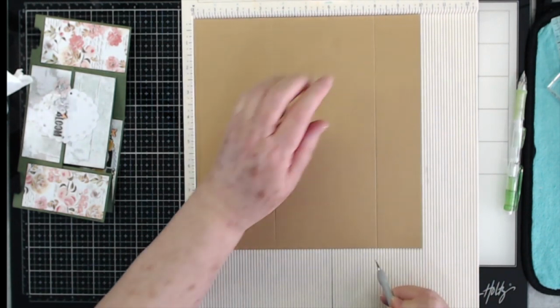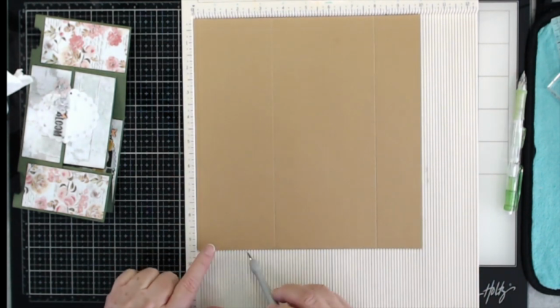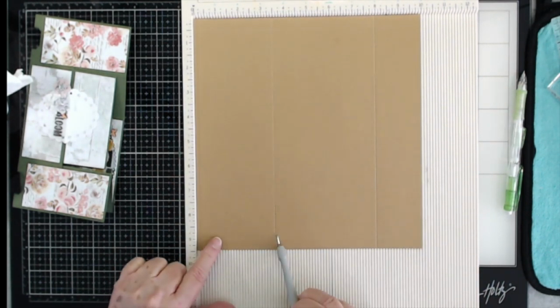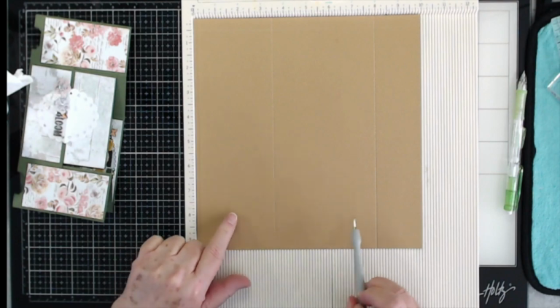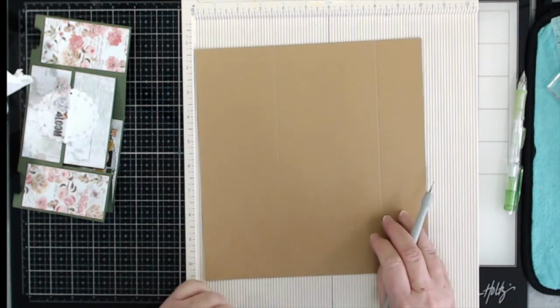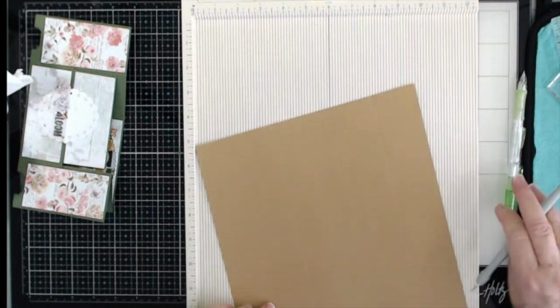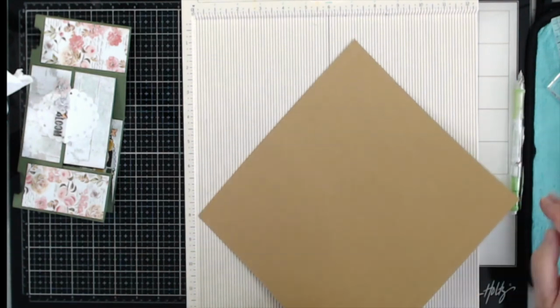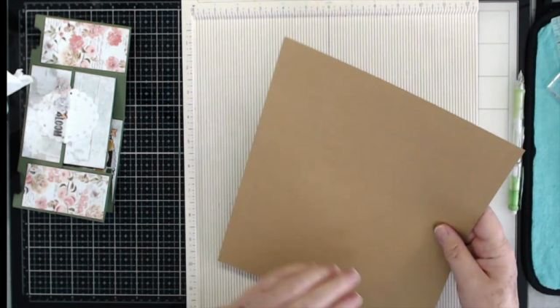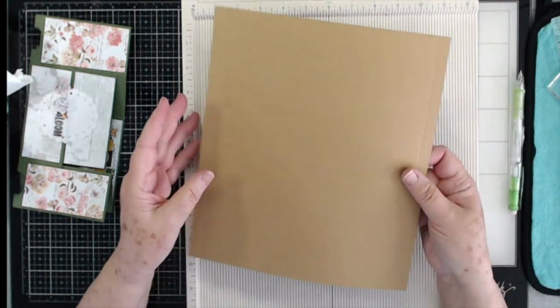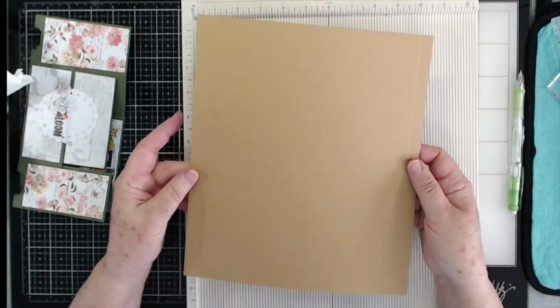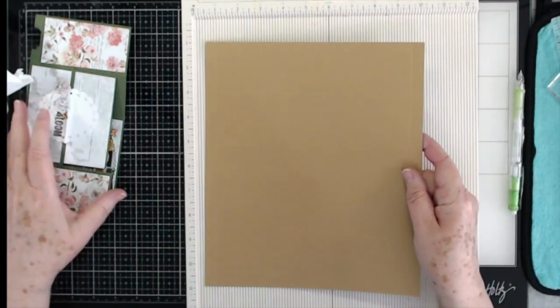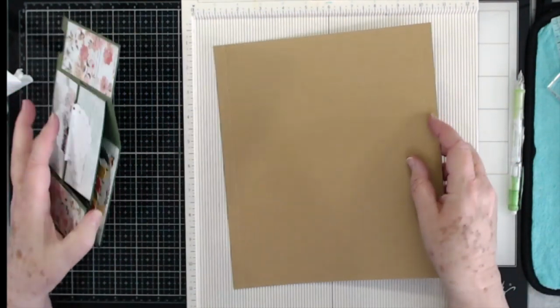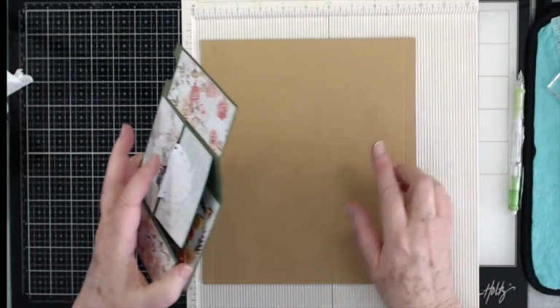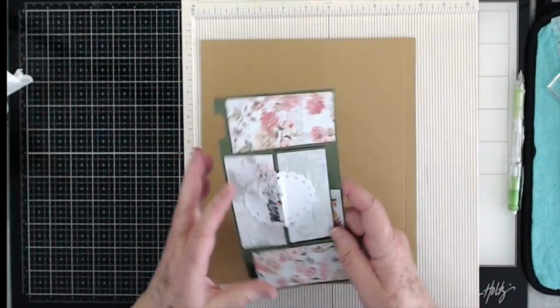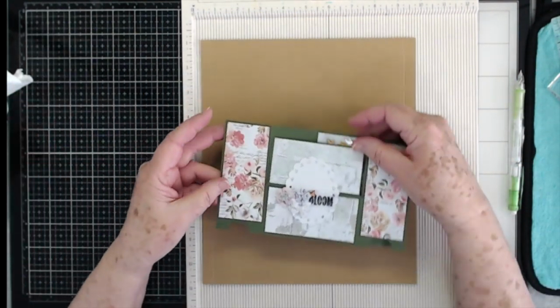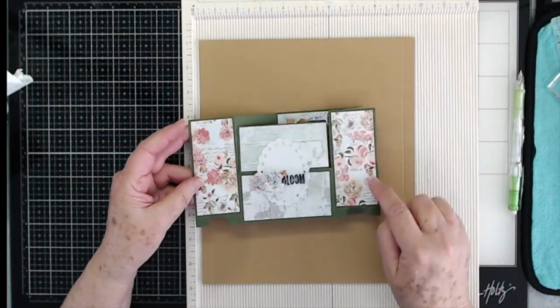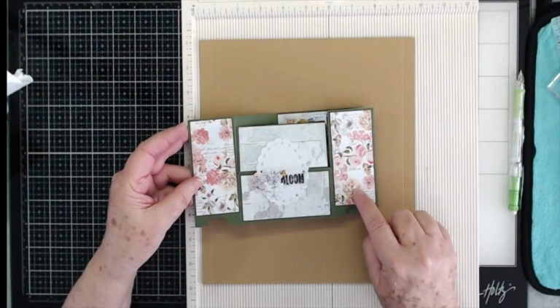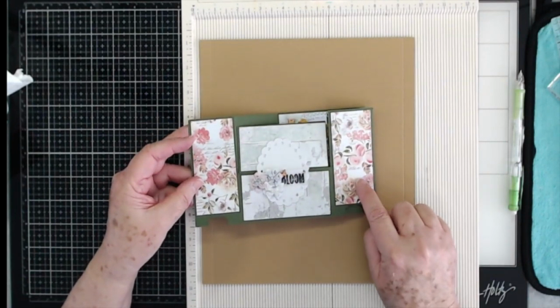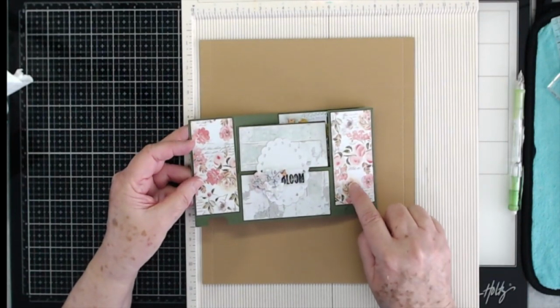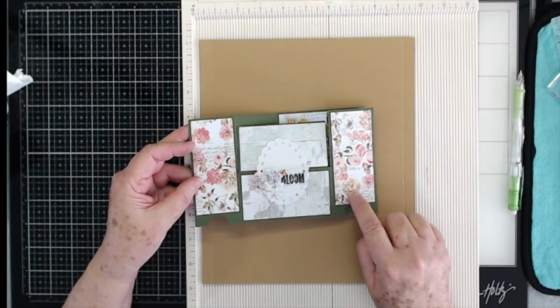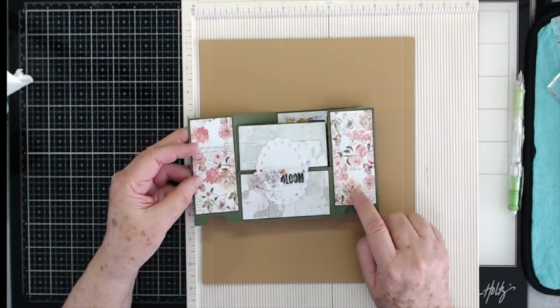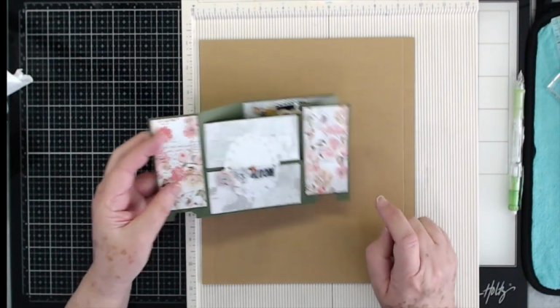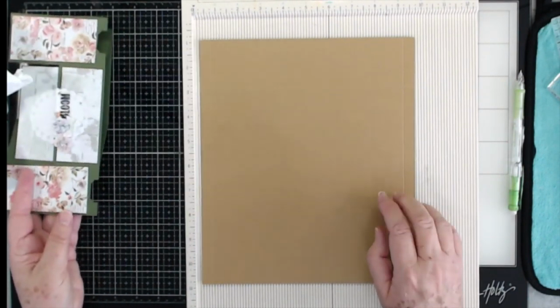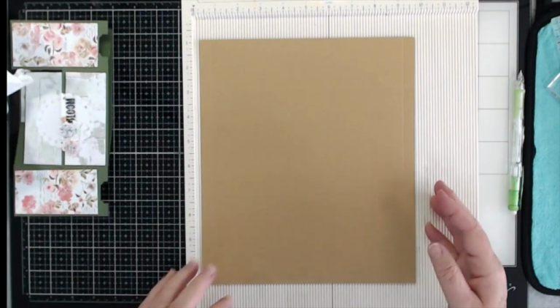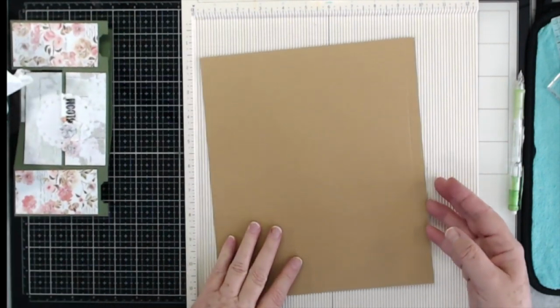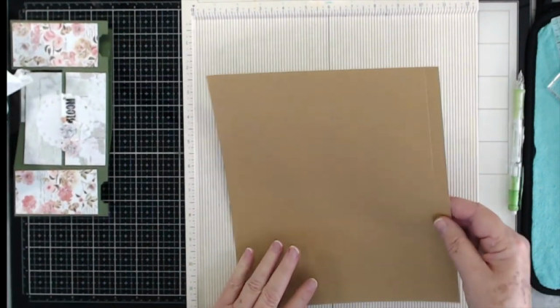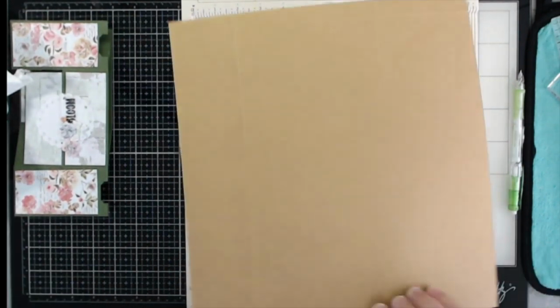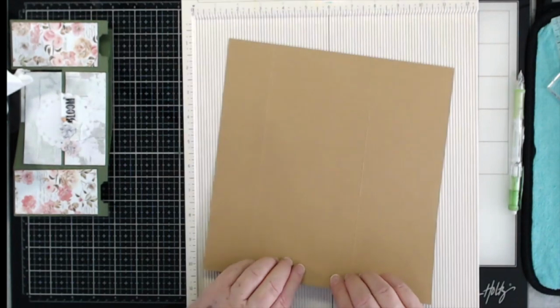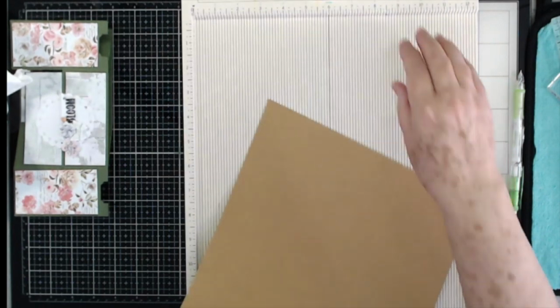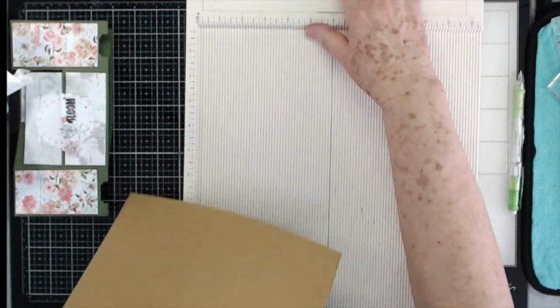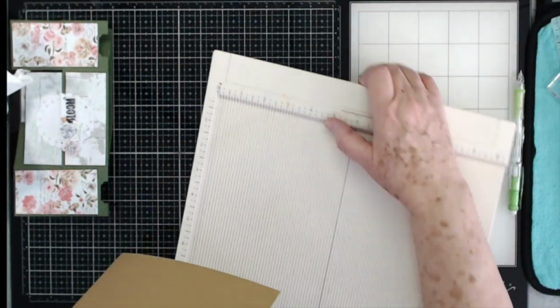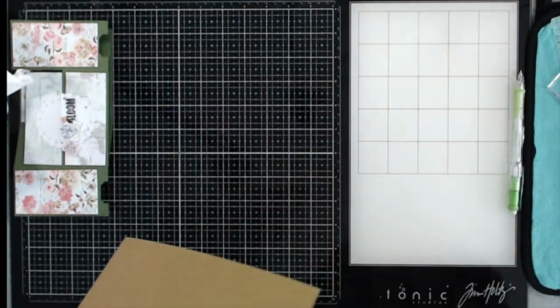So that's three and a half and eight. I used this craft-colored cardstock because I liked how it matched that flower. Go ahead and fold and burnish your score lines.